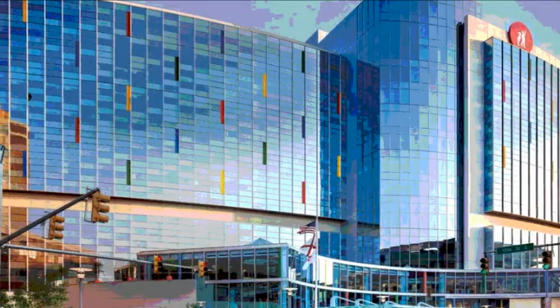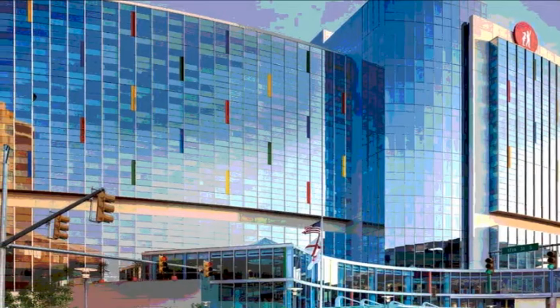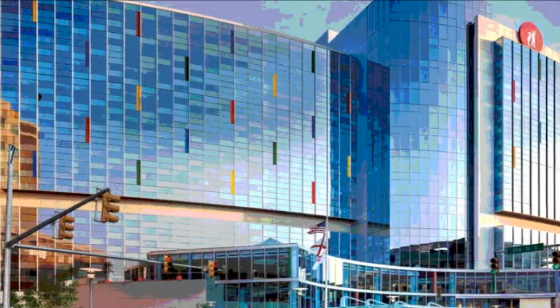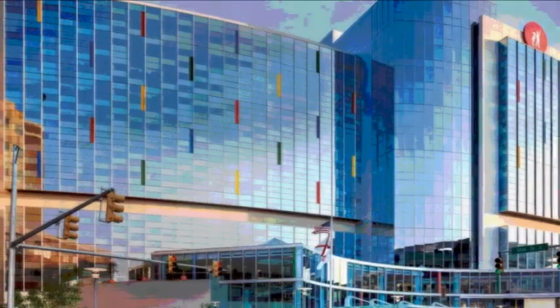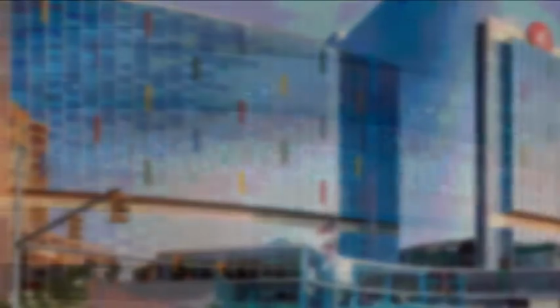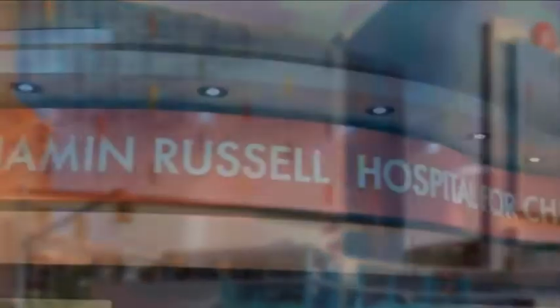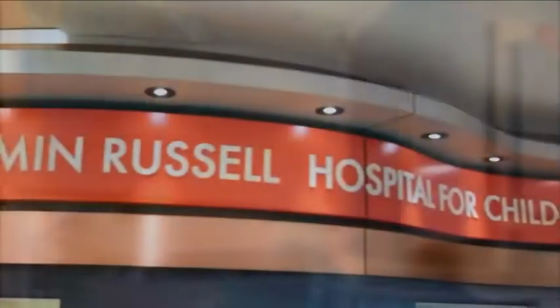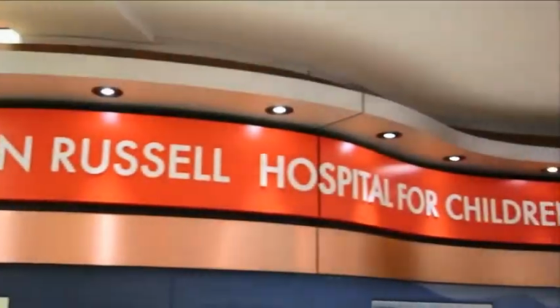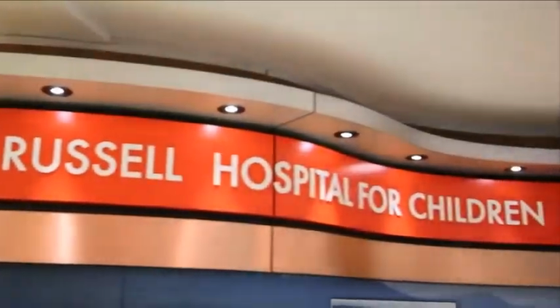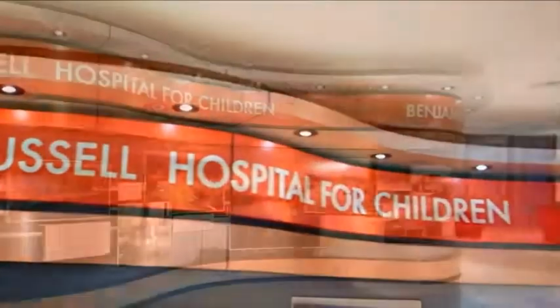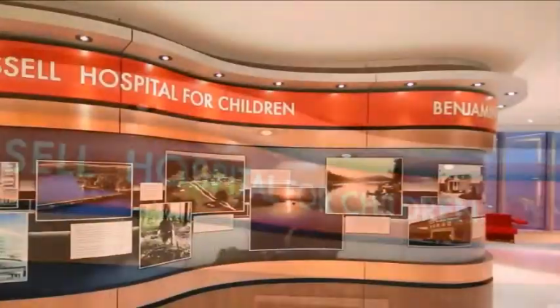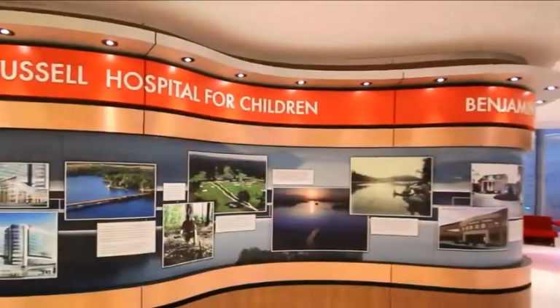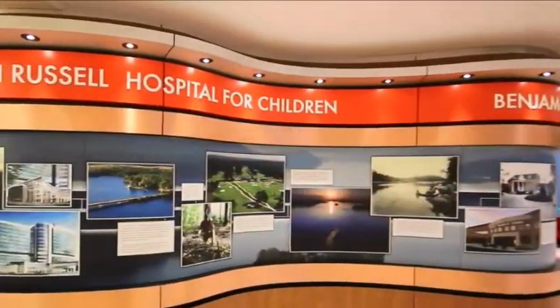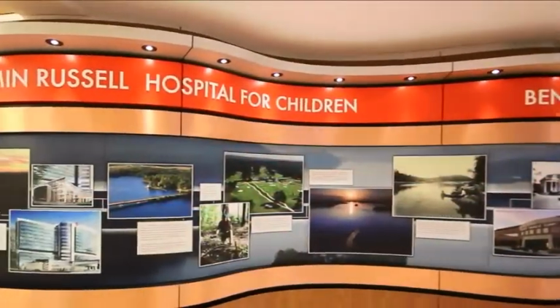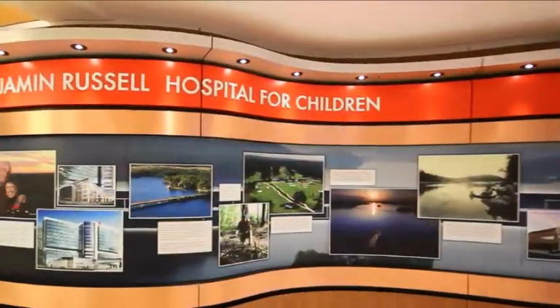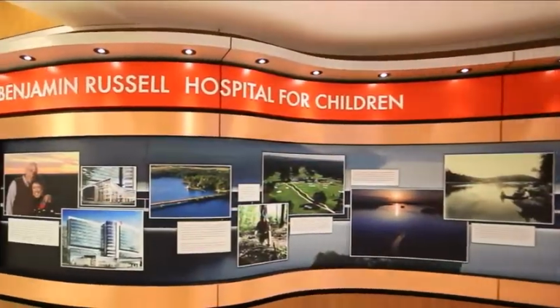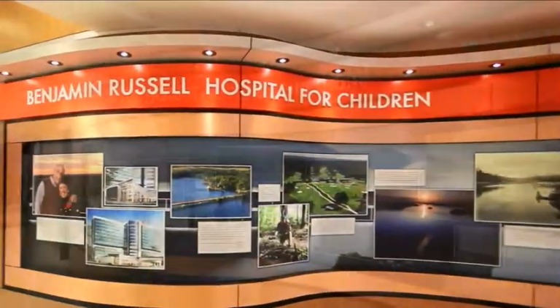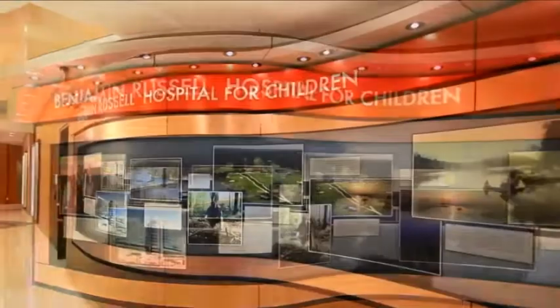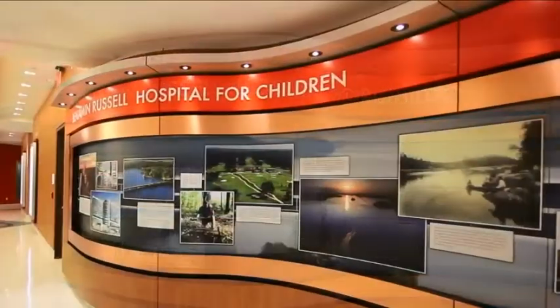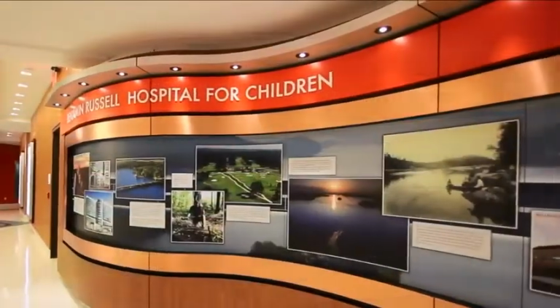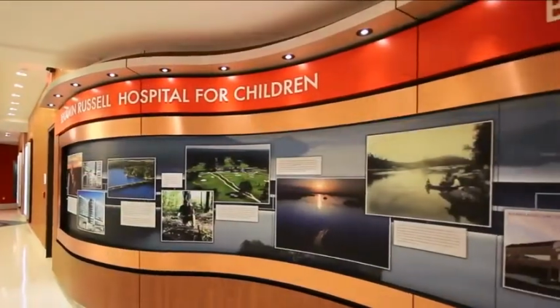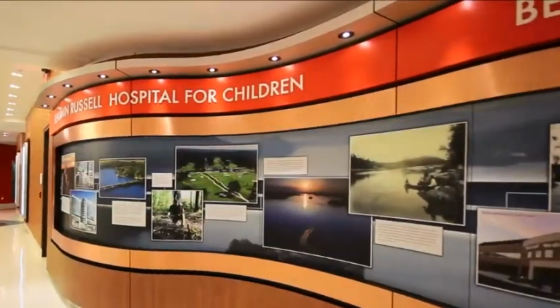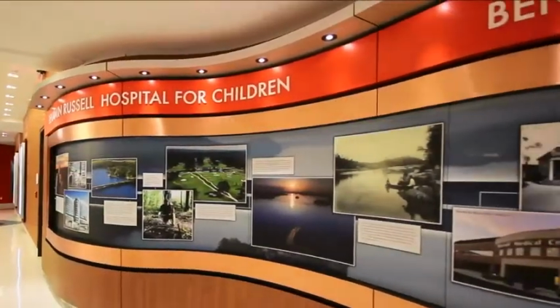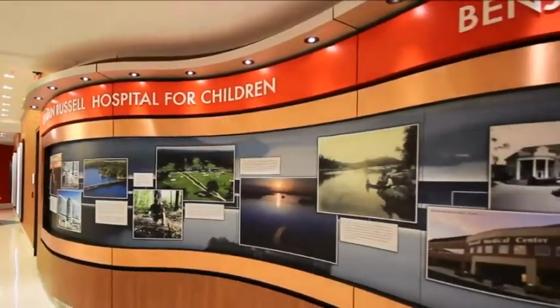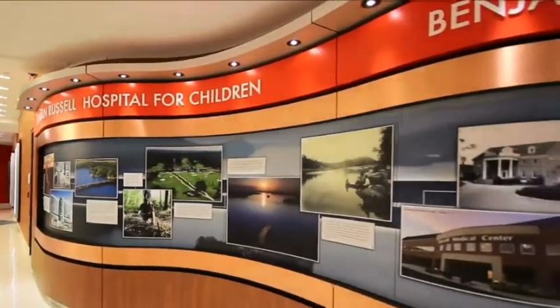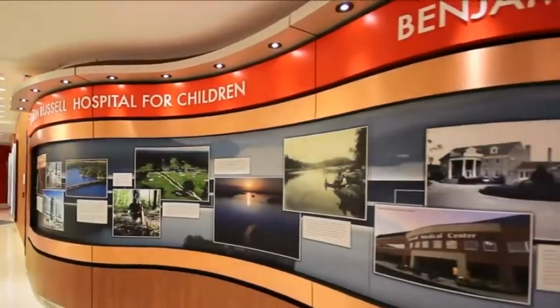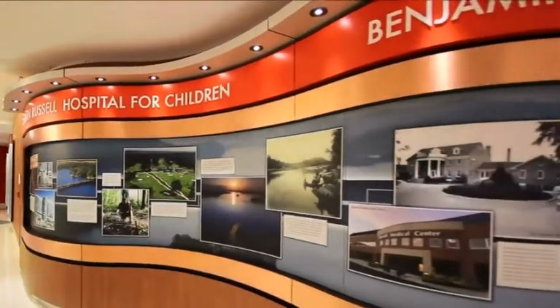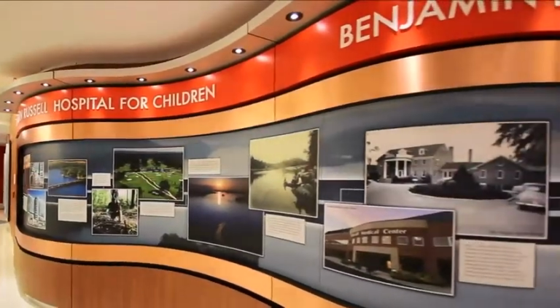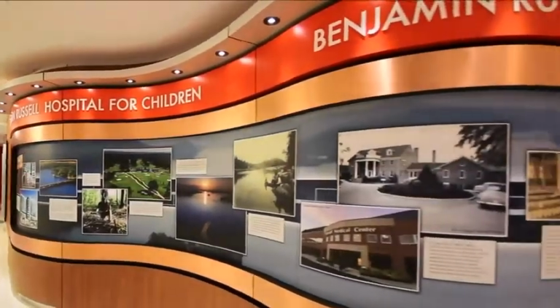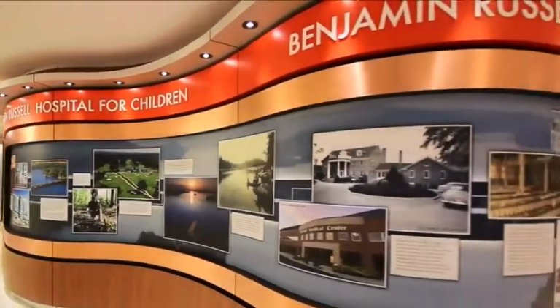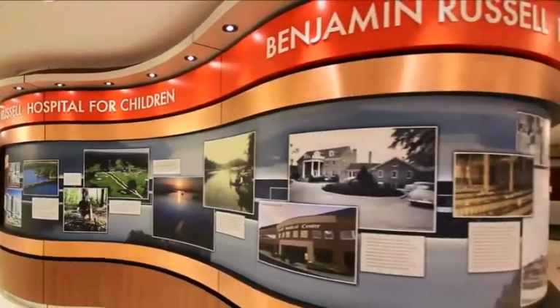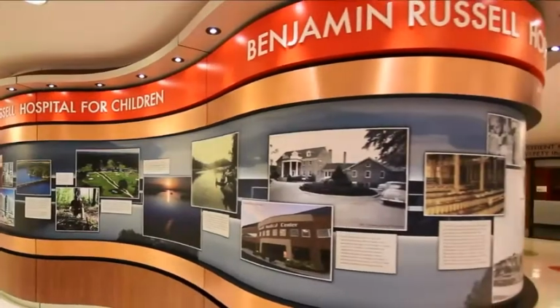The Main Street lobby is punctuated with a custom donor wall from Method One, paying tribute to the donation of the Russell family. It captivates viewers and draws attention to the generosity the family has shown to the hospital.